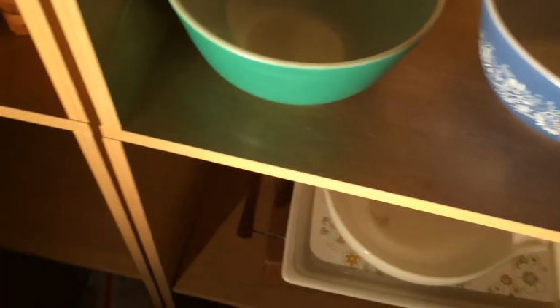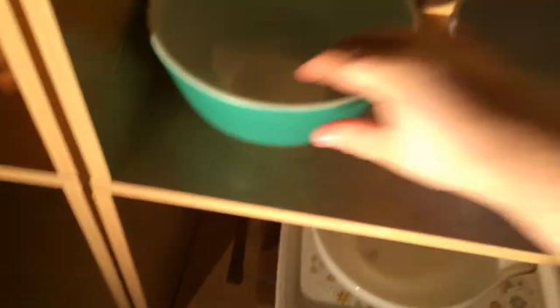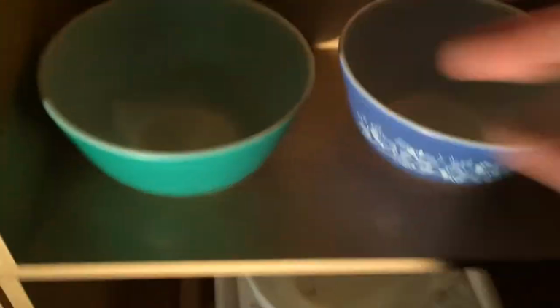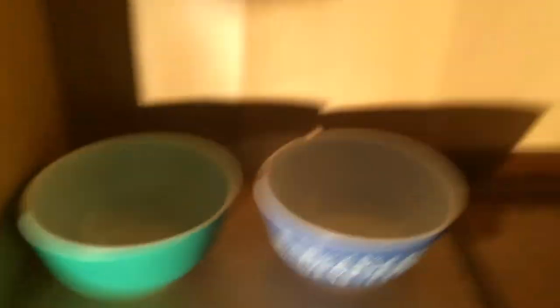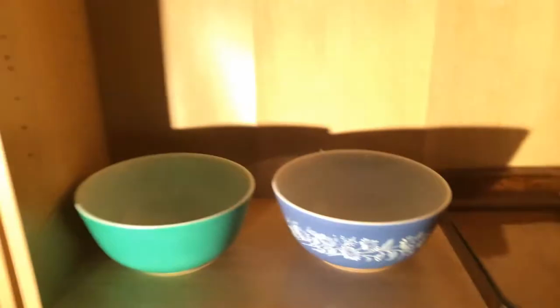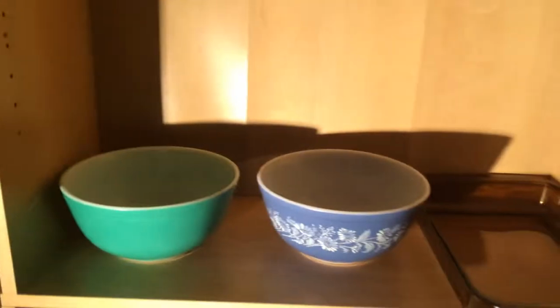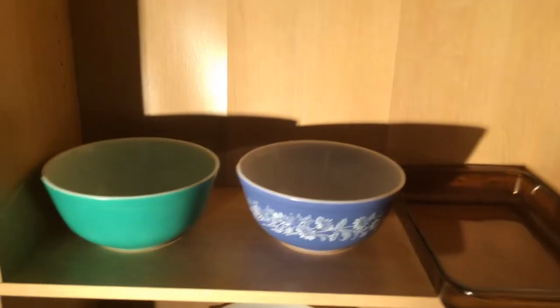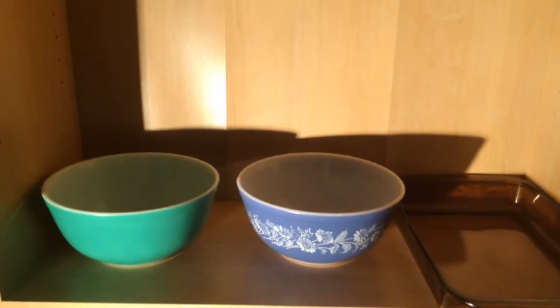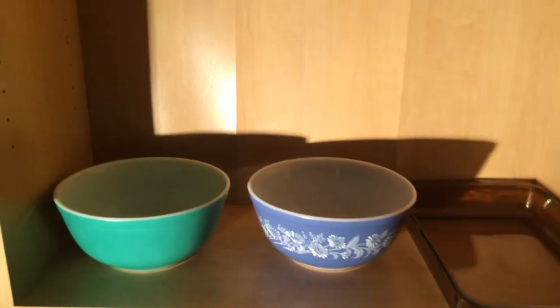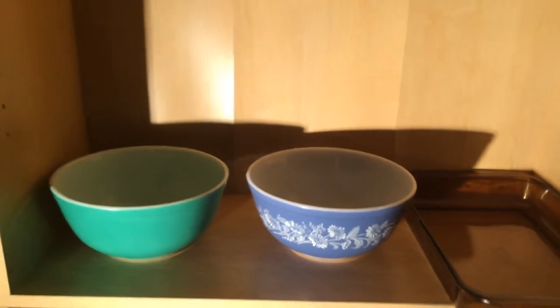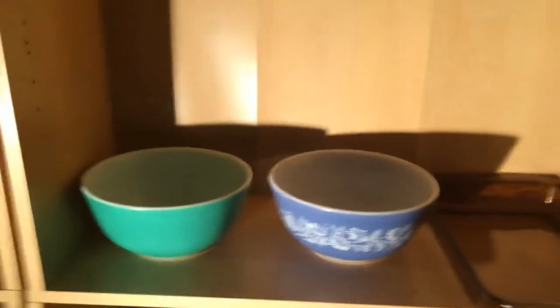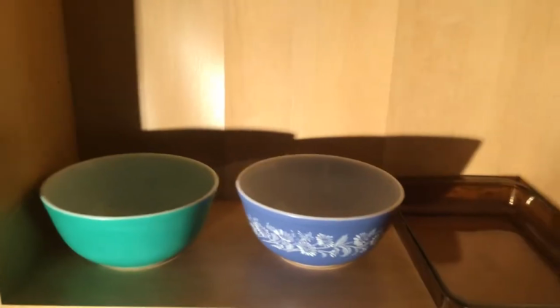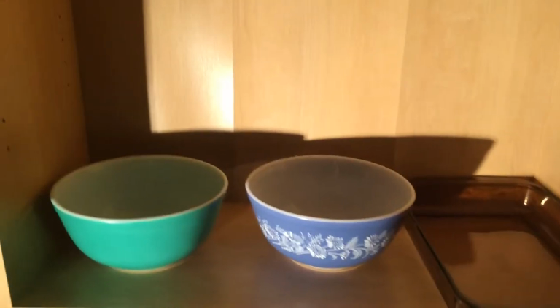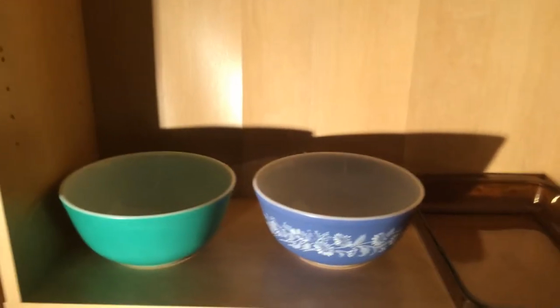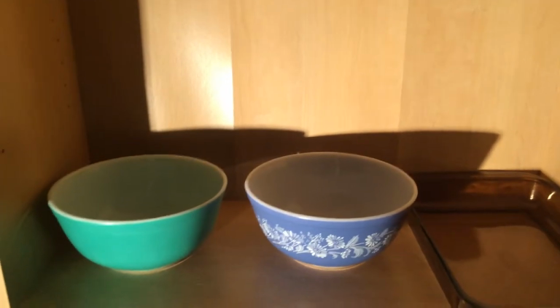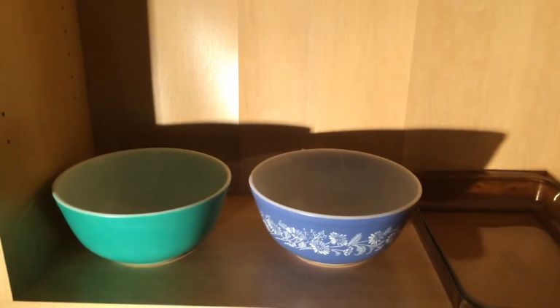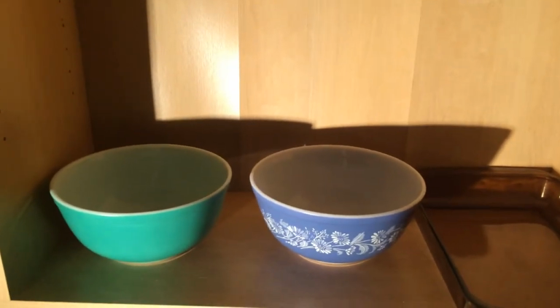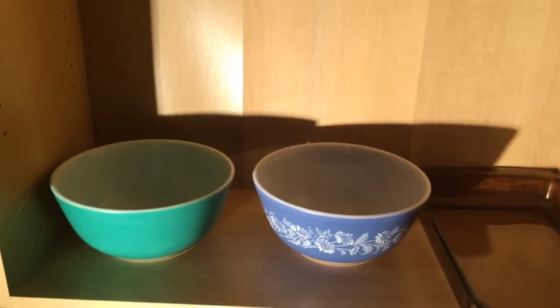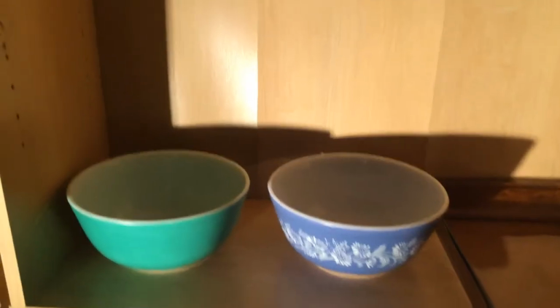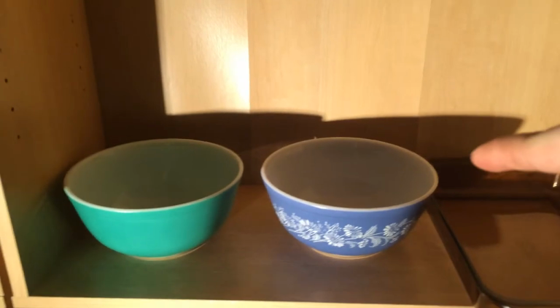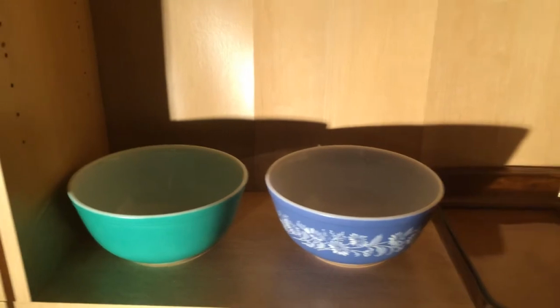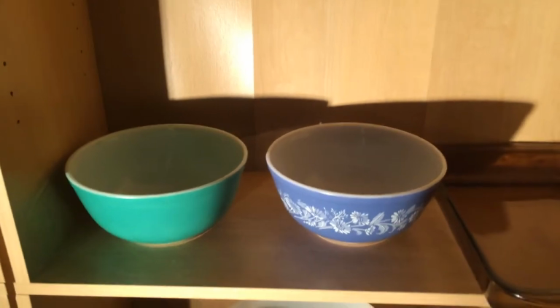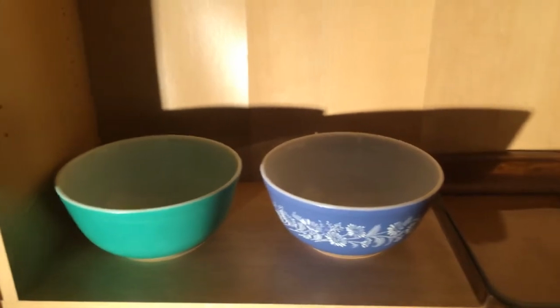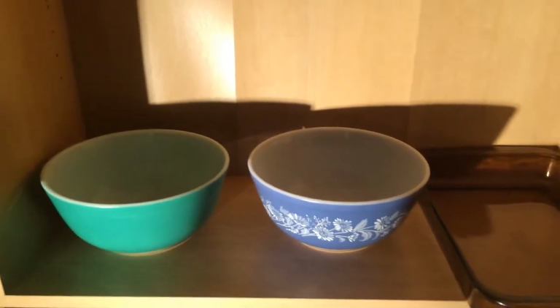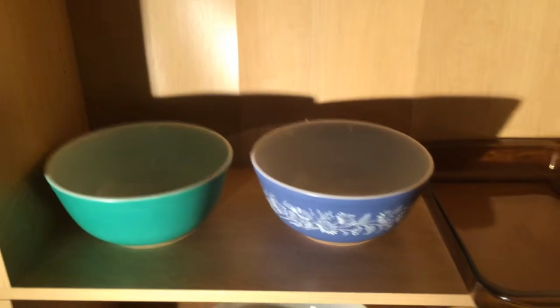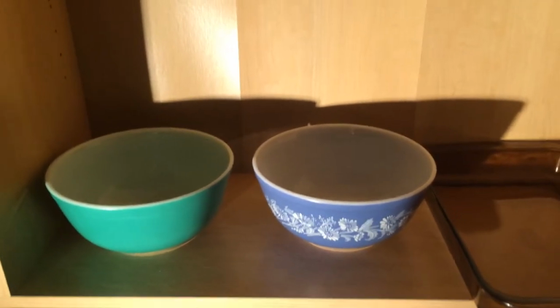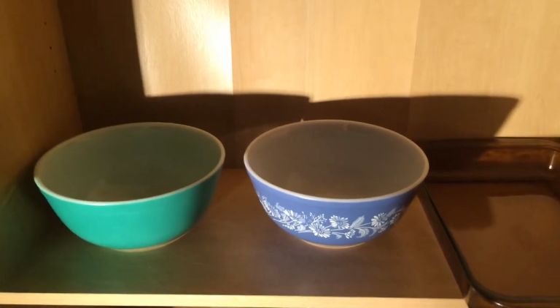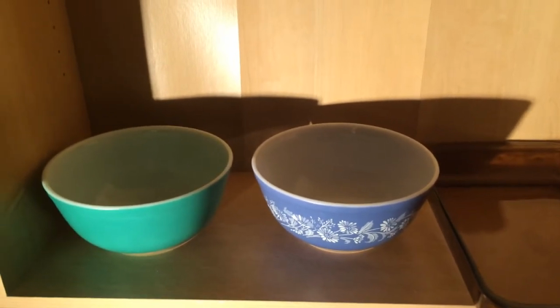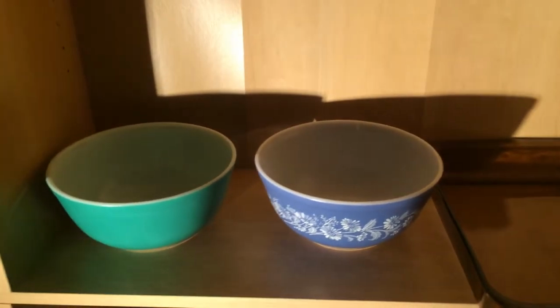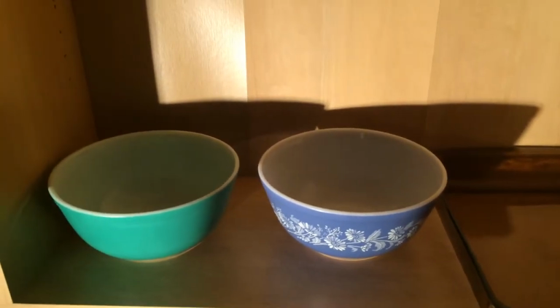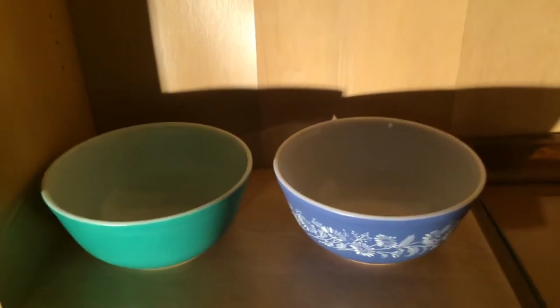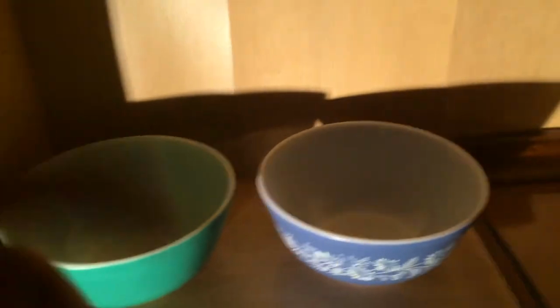Then I picked up these two mixing bowls. They were $5 each — or I'm sorry, they were both of them for $8. This one right here is a nice little mixing bowl. I don't know the name of it yet, but it's a nice little bowl.